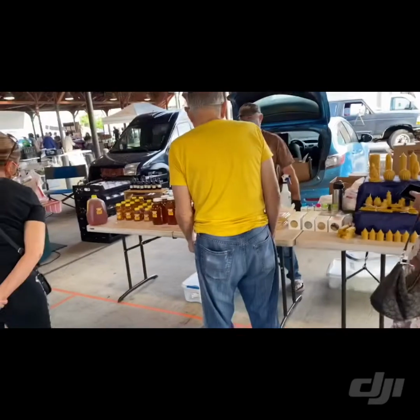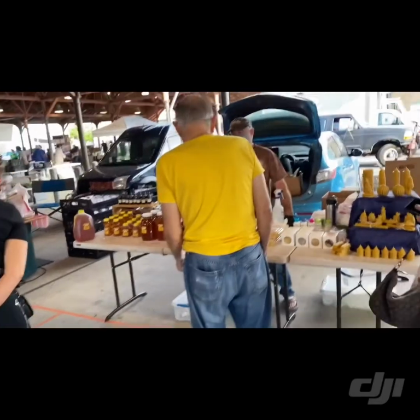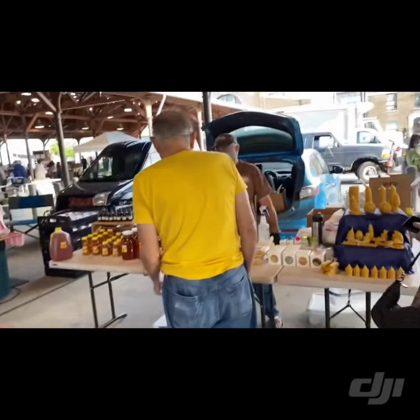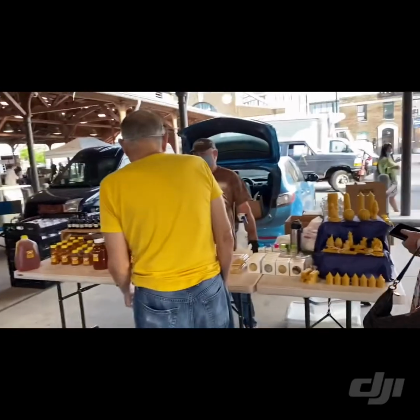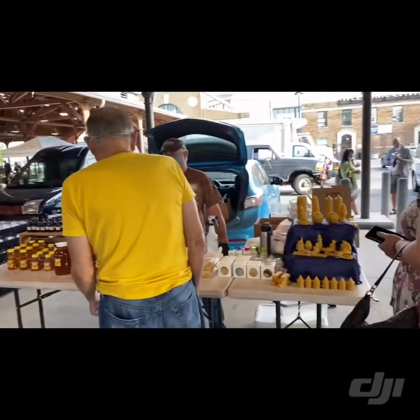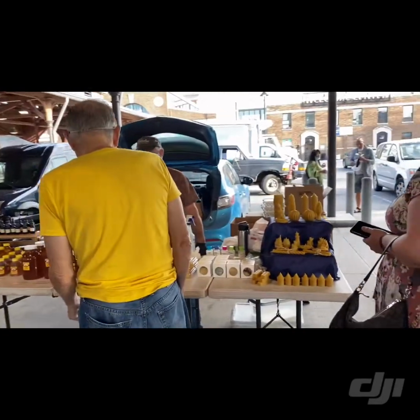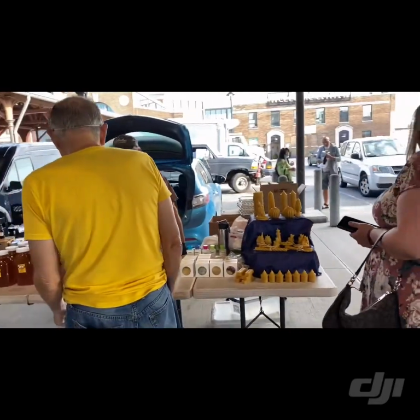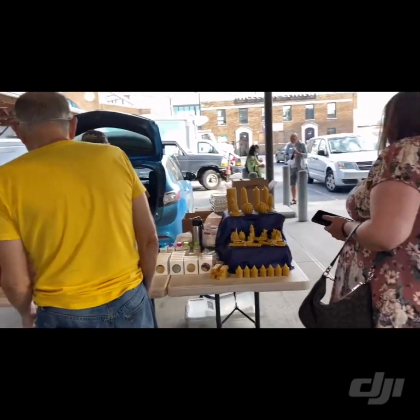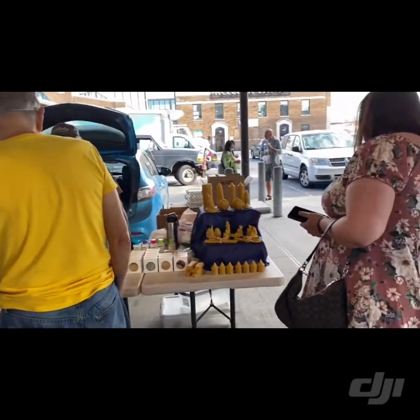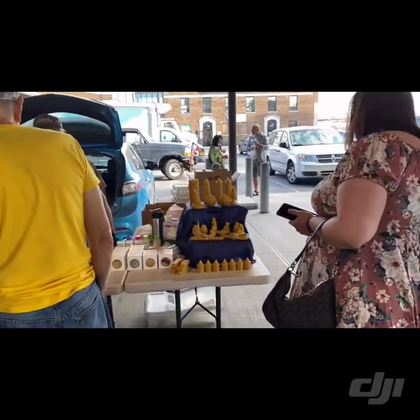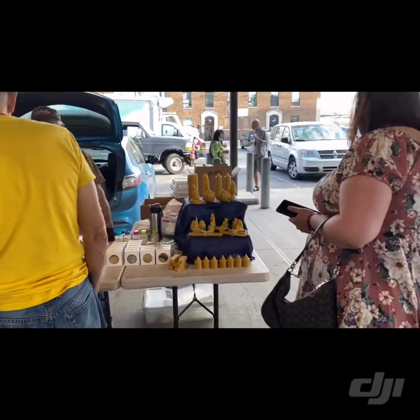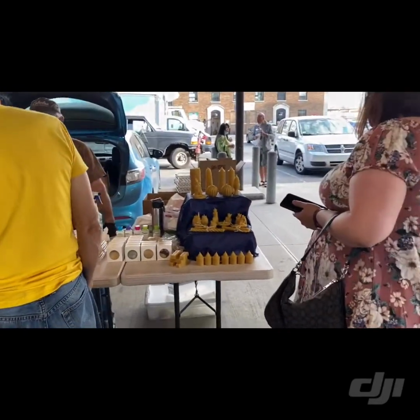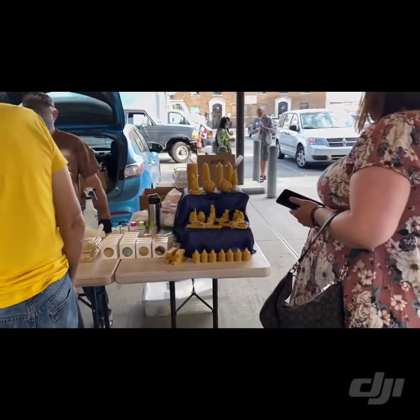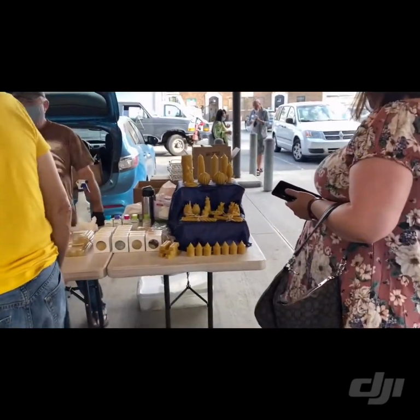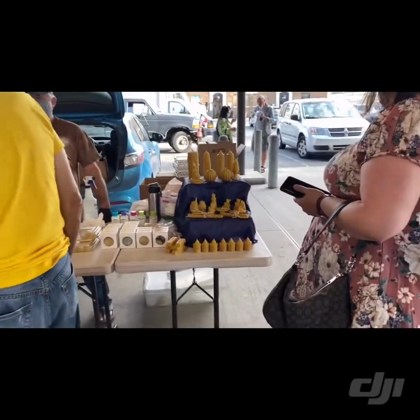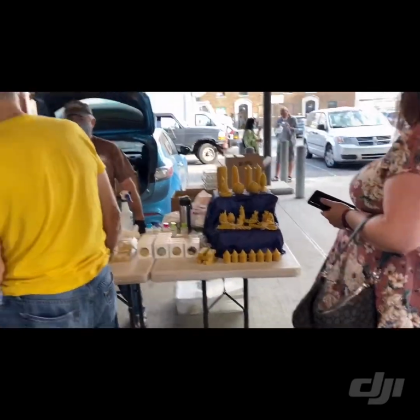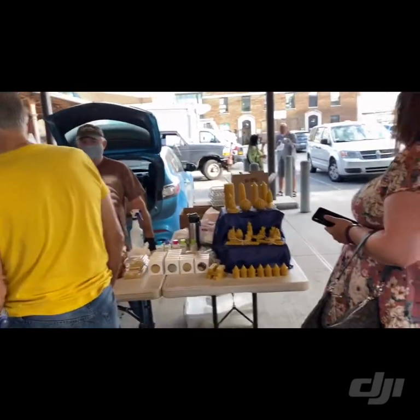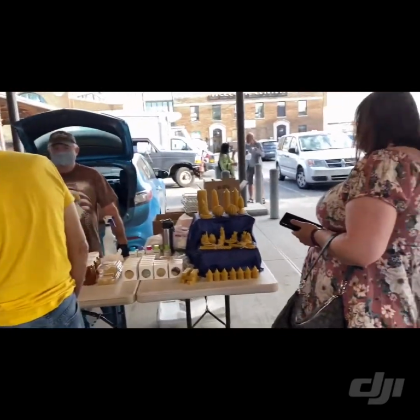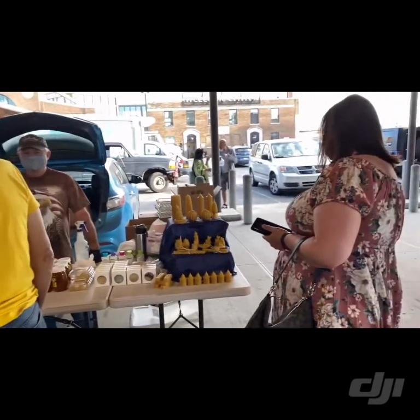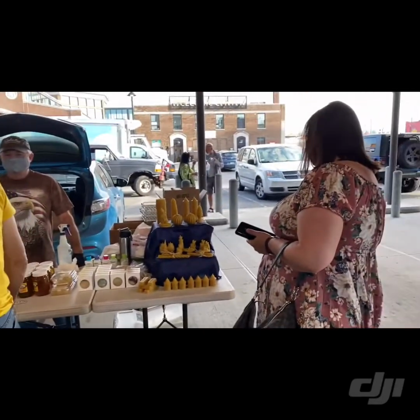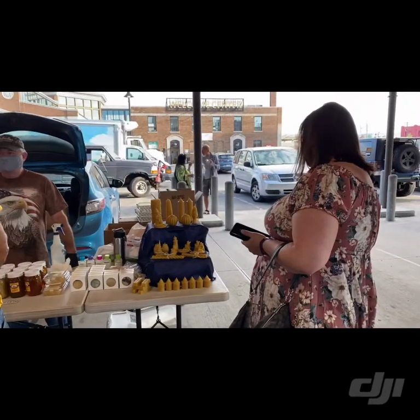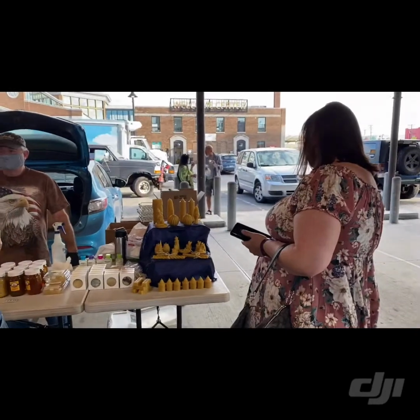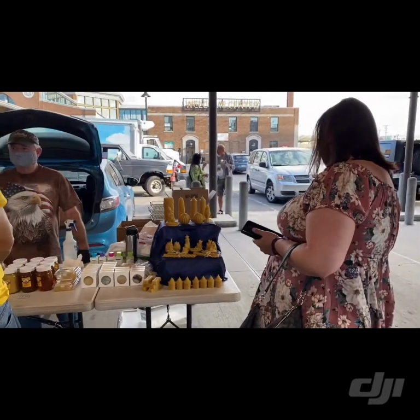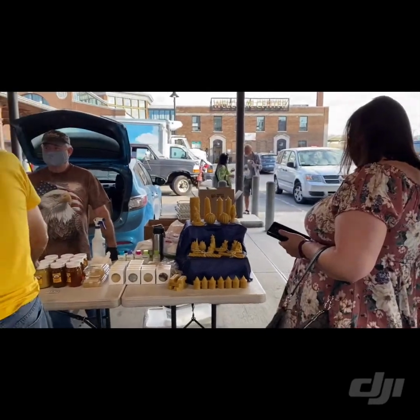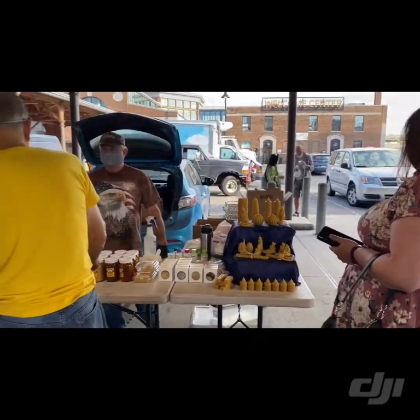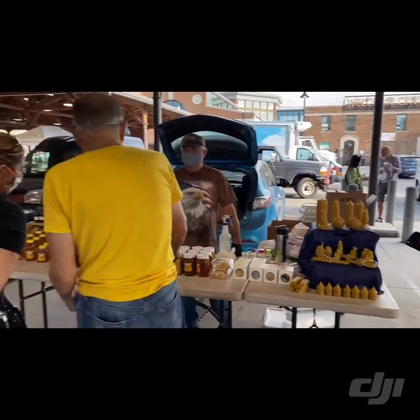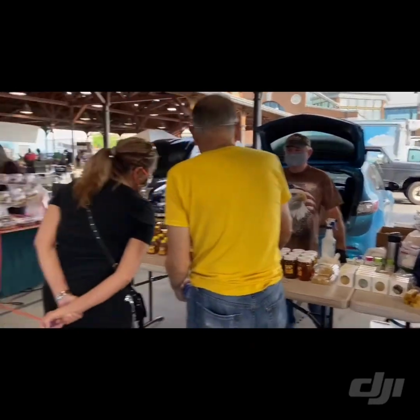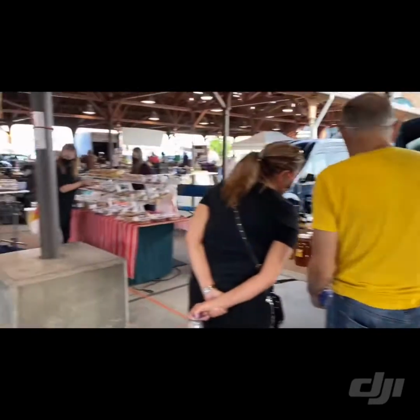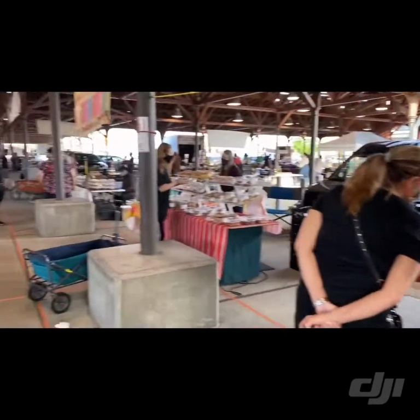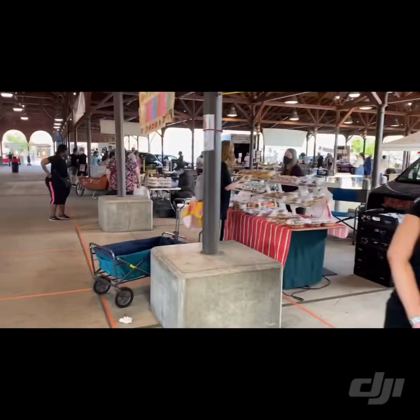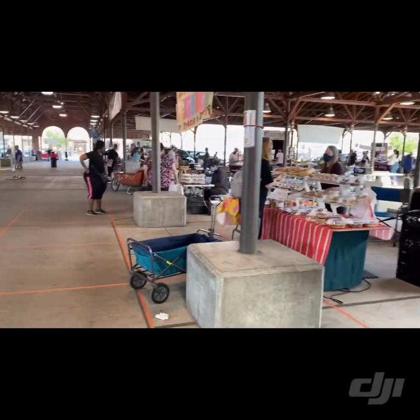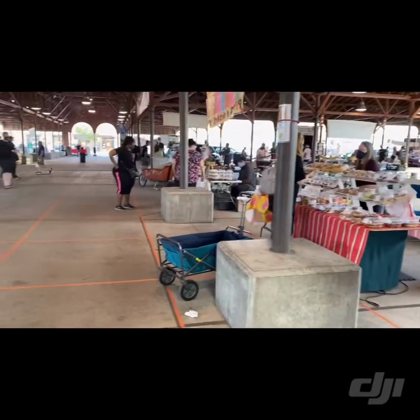We'll do a little bit more of a close up. There's some beeswax candles that don't really look like beeswax candles — they look like other things.